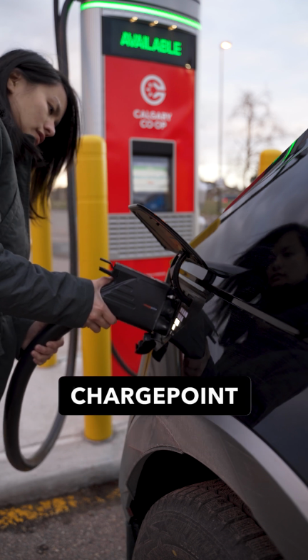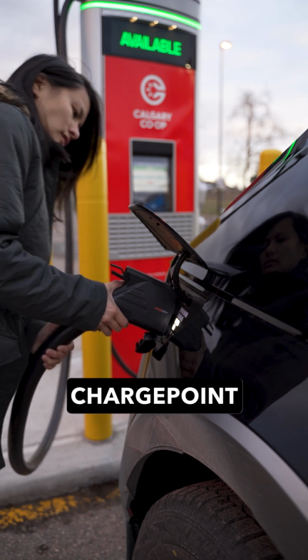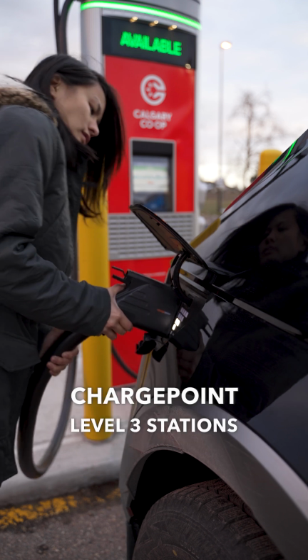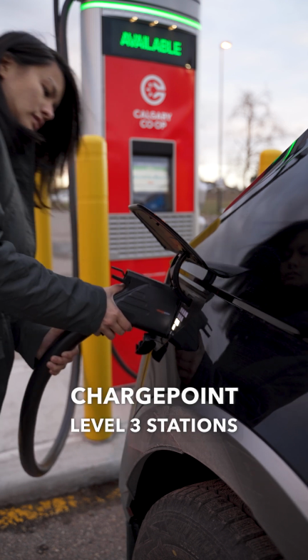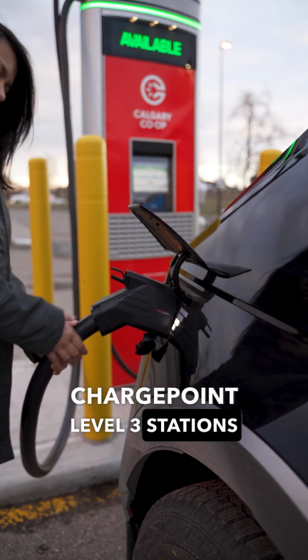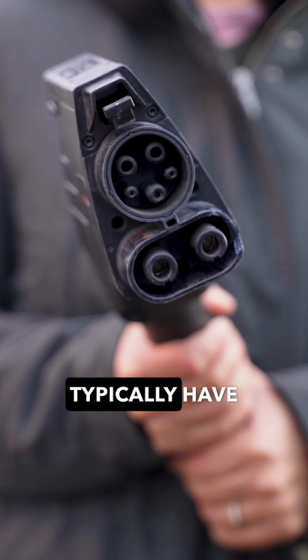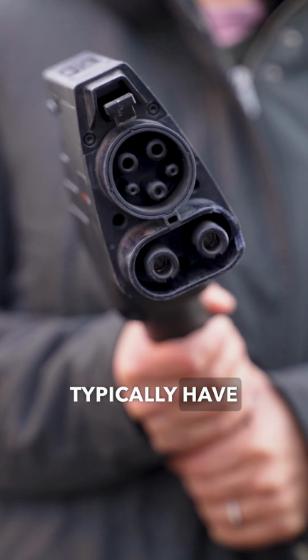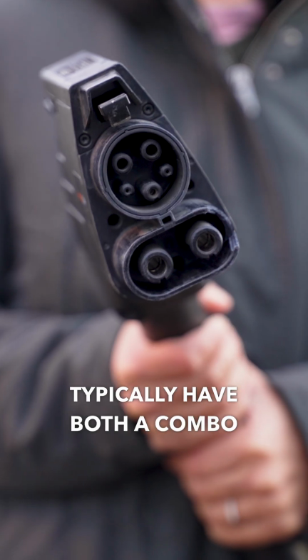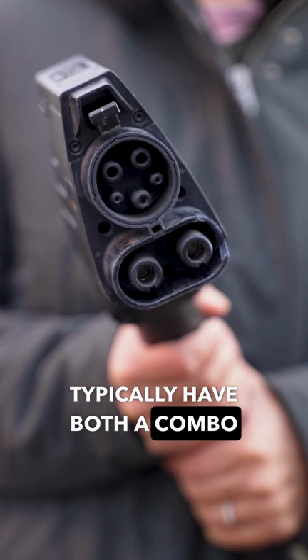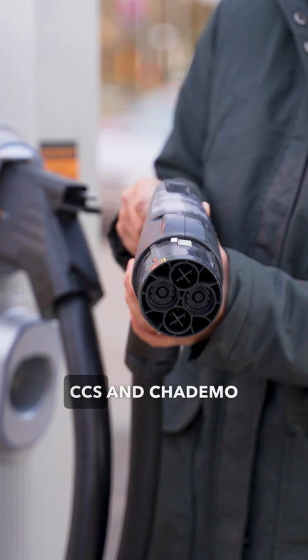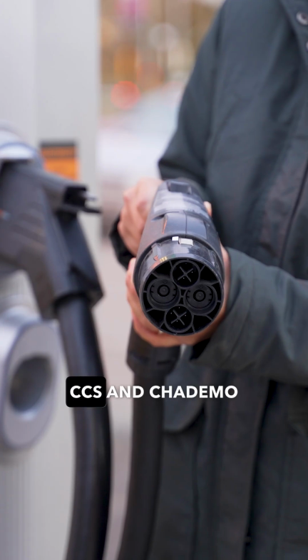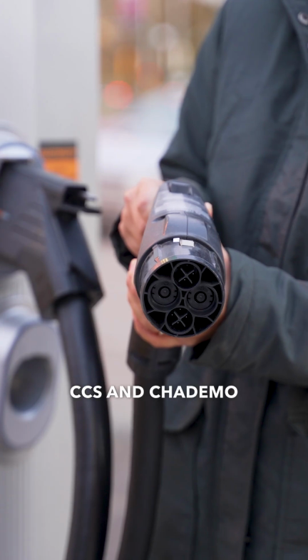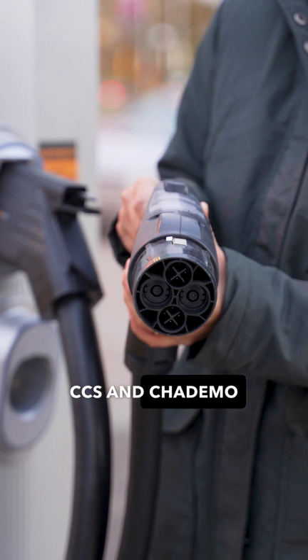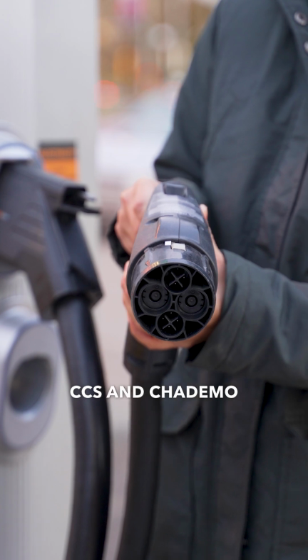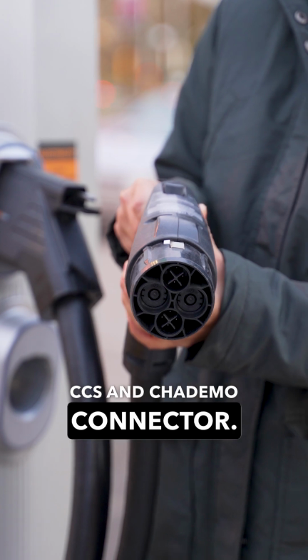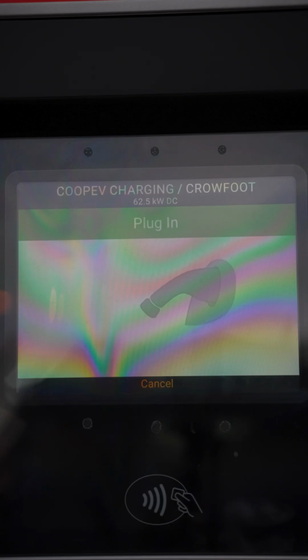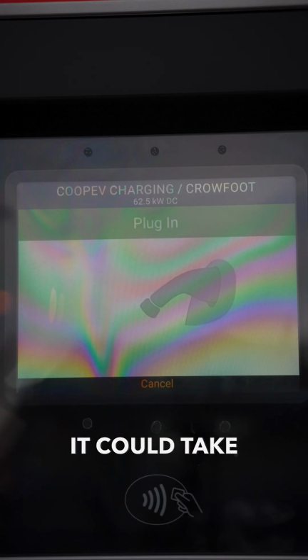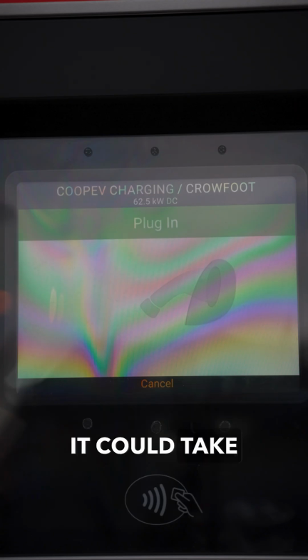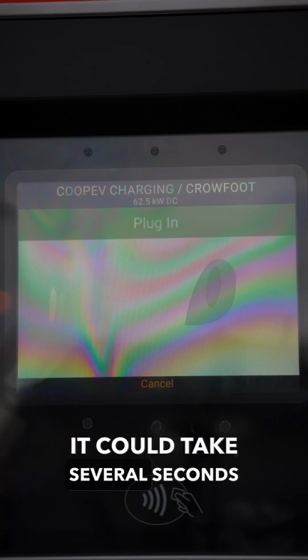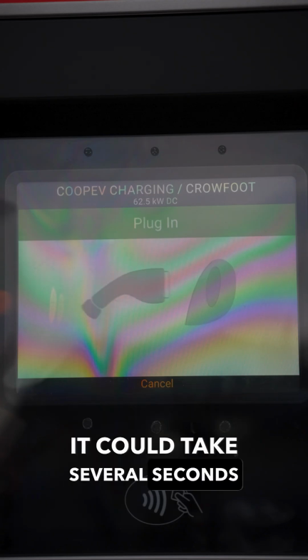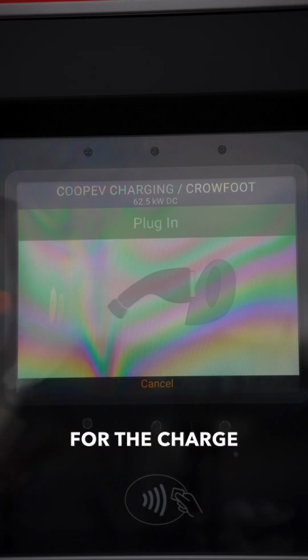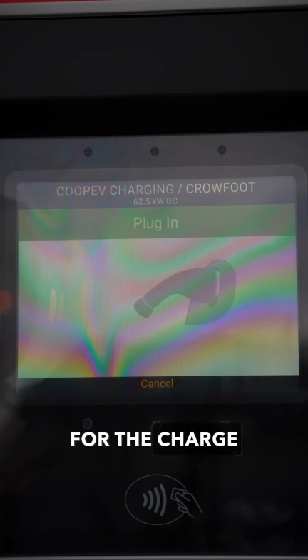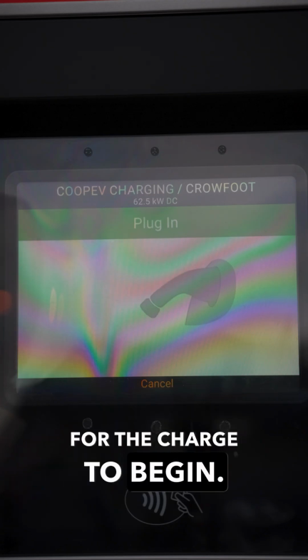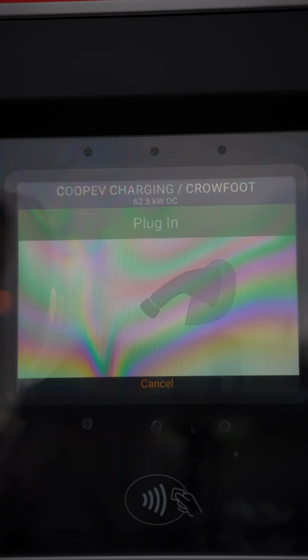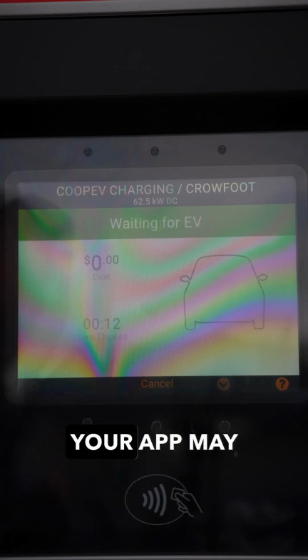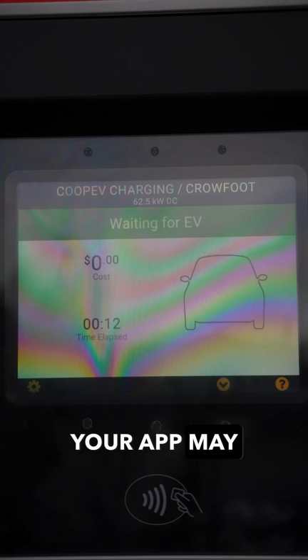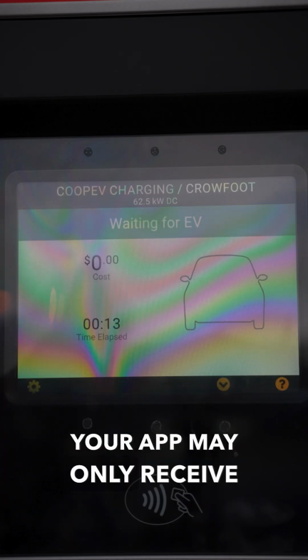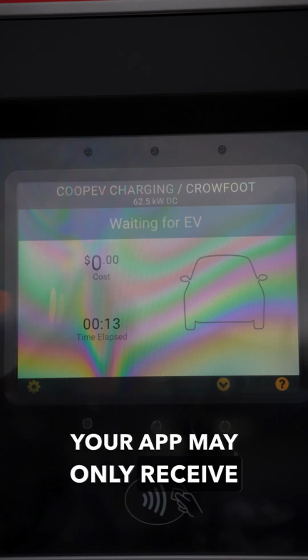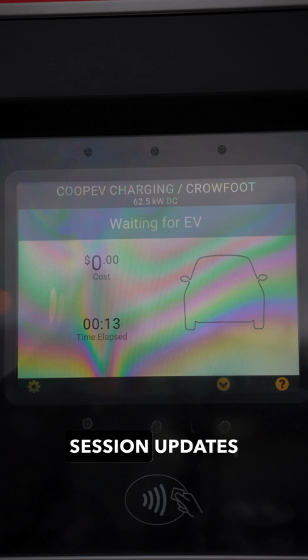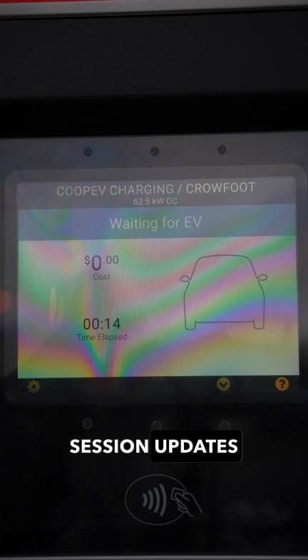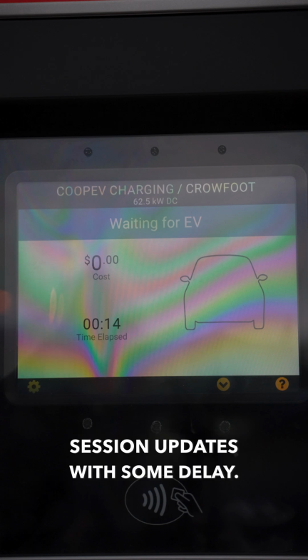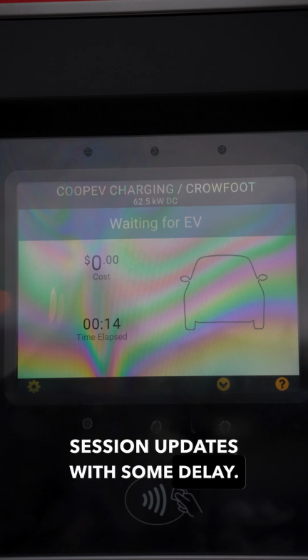ChargePoint Level 3 stations typically have both a Combo CCS and CHAdeMO connector. It could take several seconds for the charge to begin. Your app may only receive session updates with some delay.